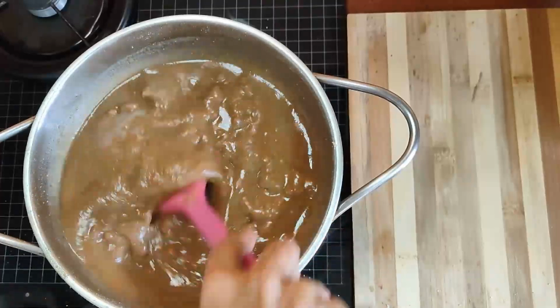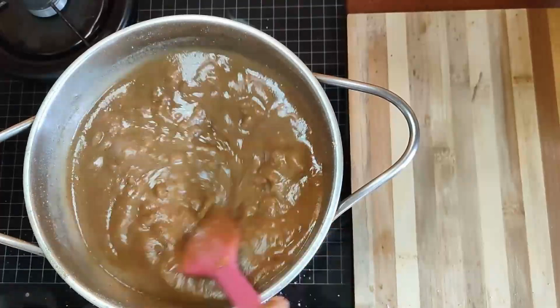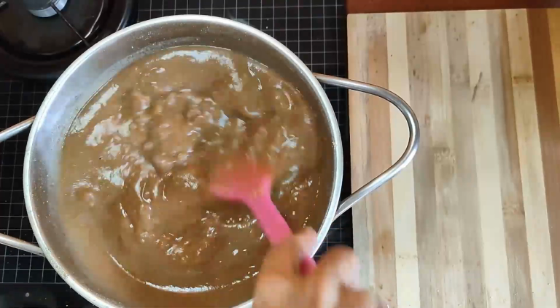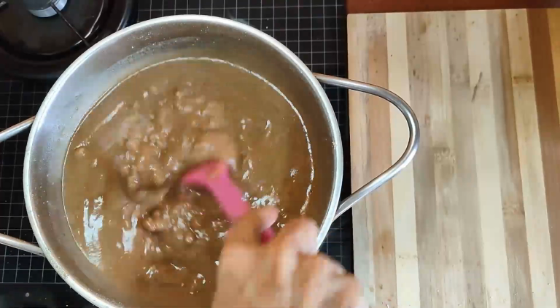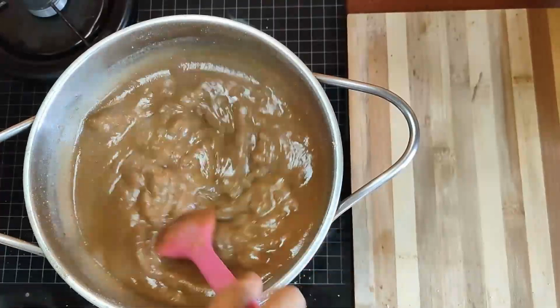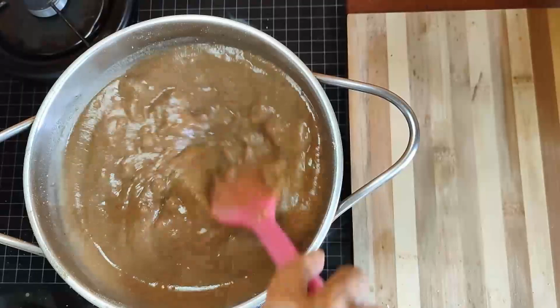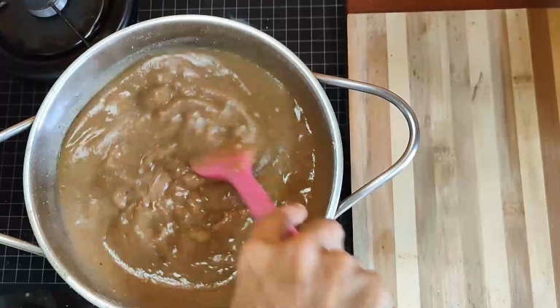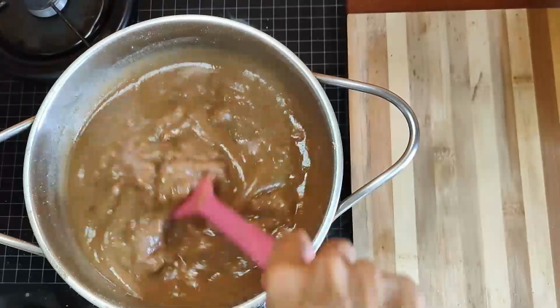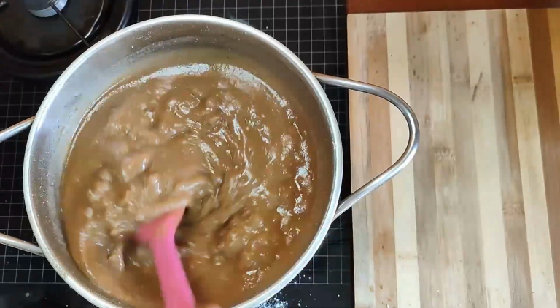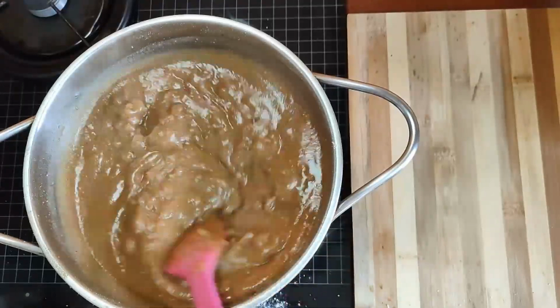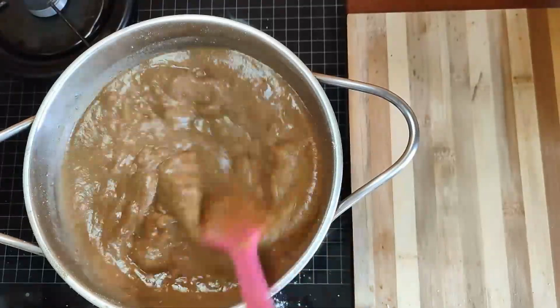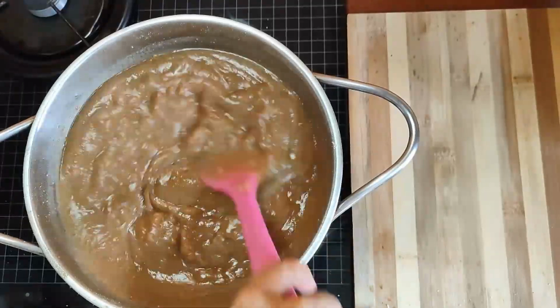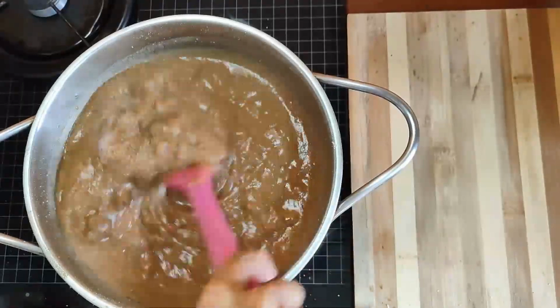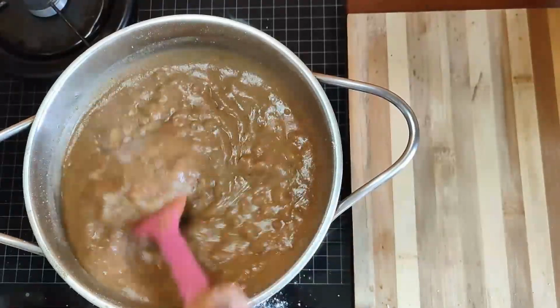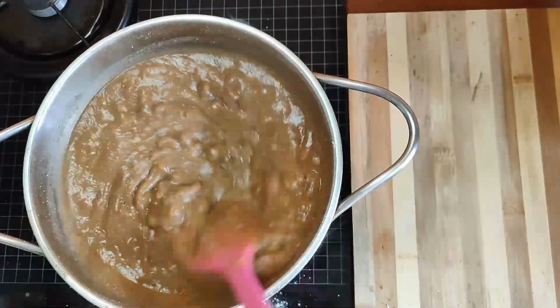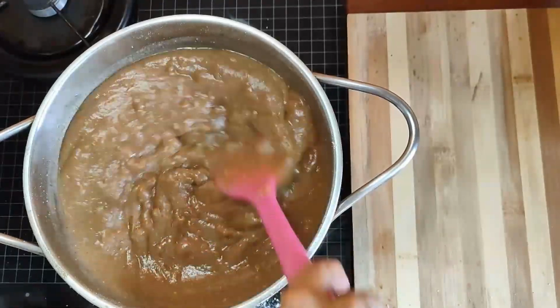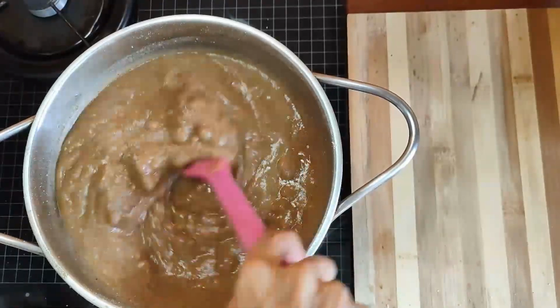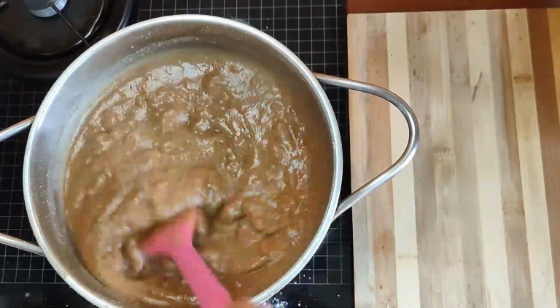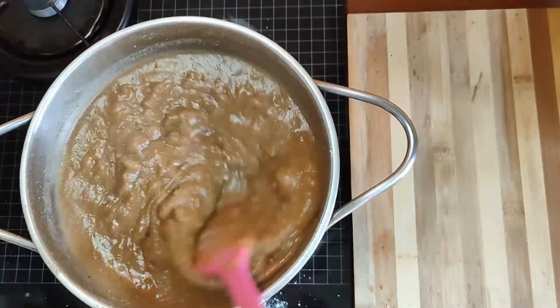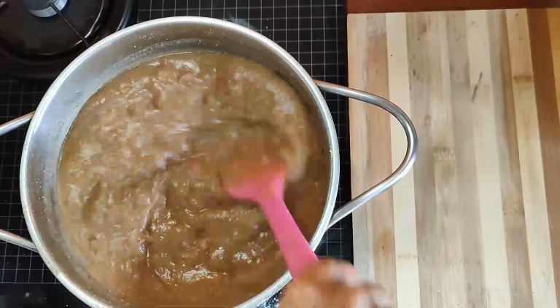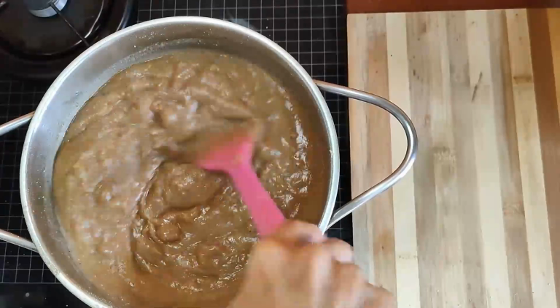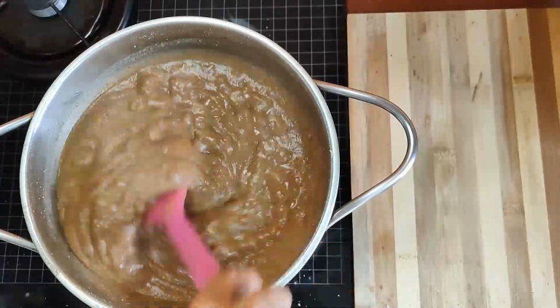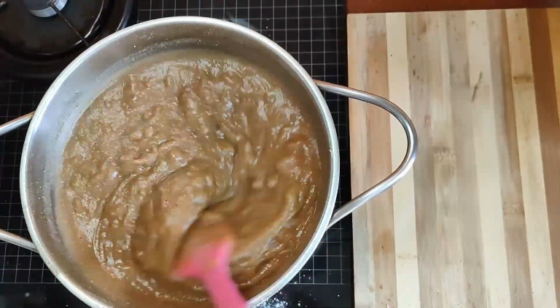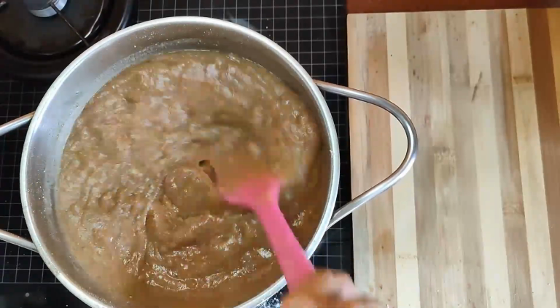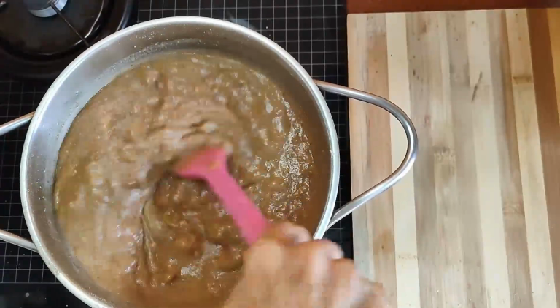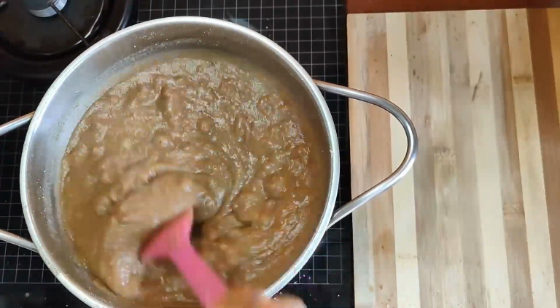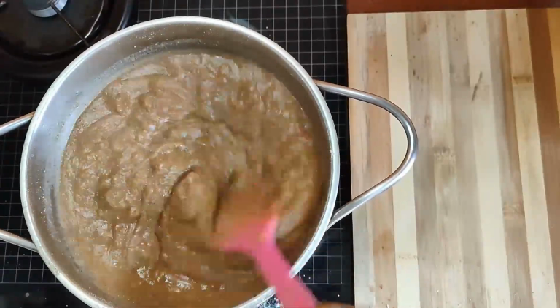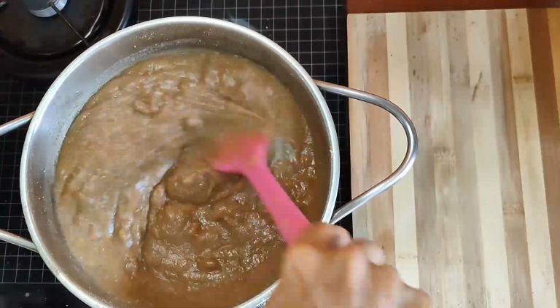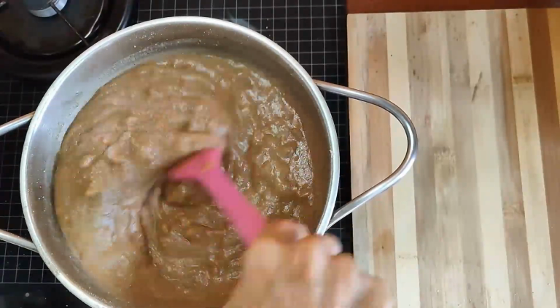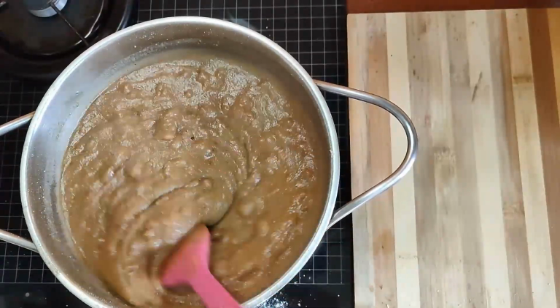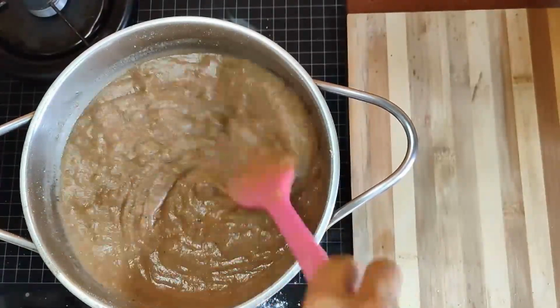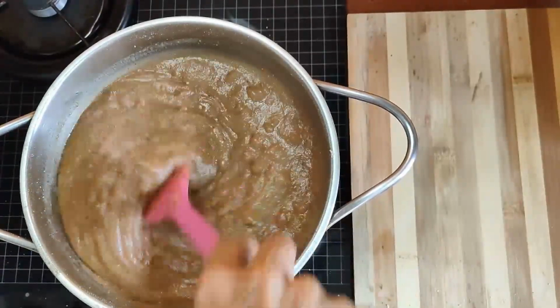It should become a little oily. Cook for at least 10 minutes on a medium-high flame, and at no point should it get burned.